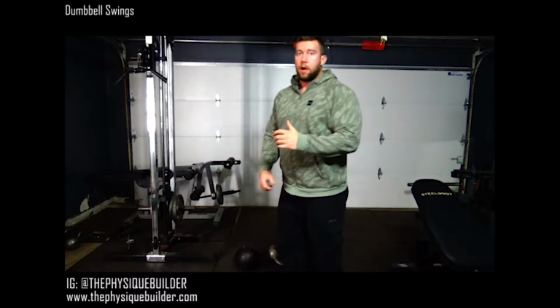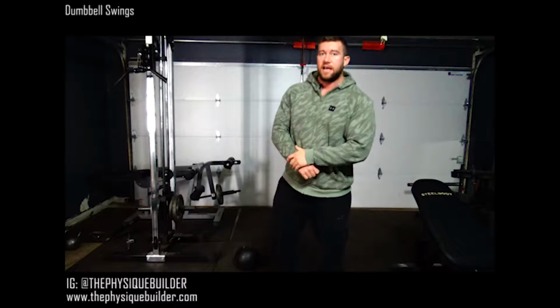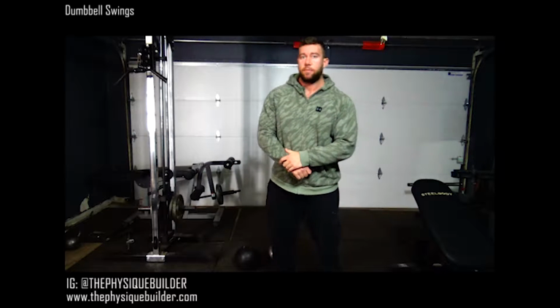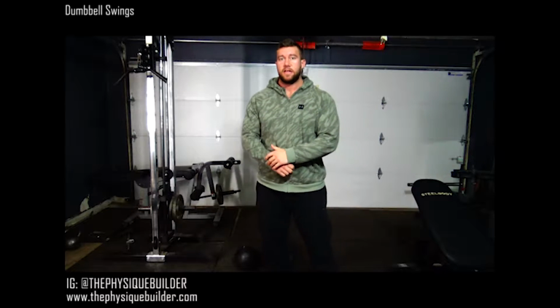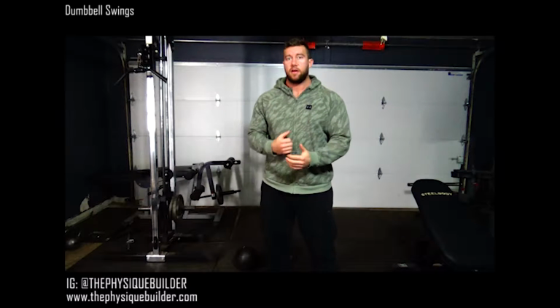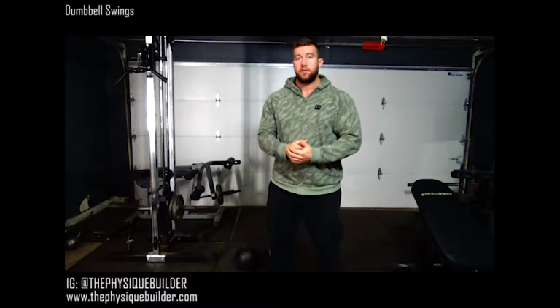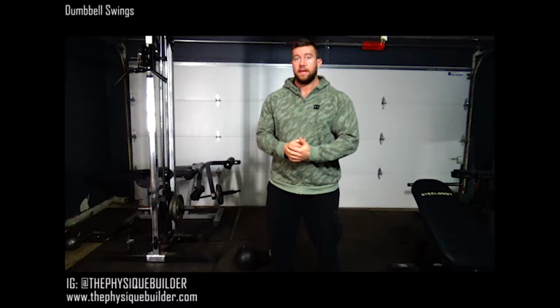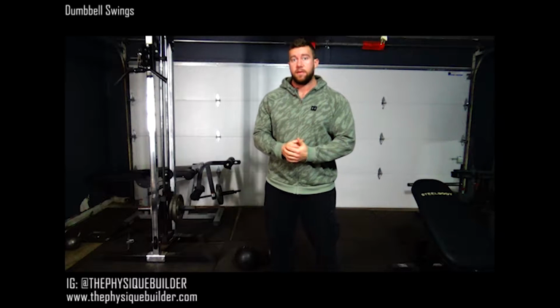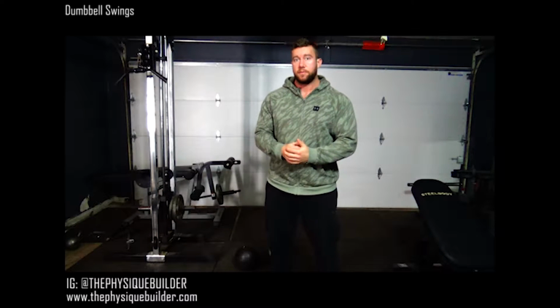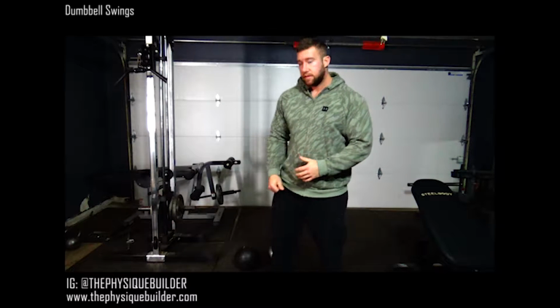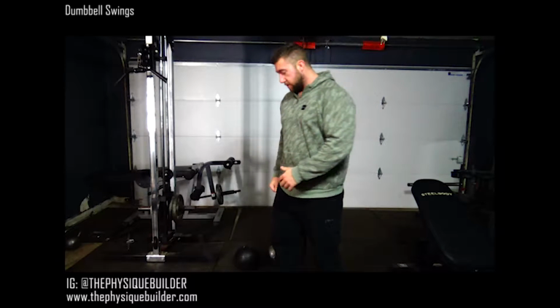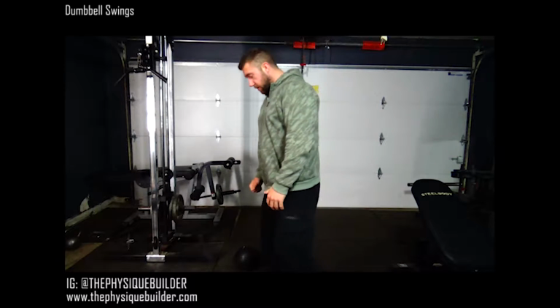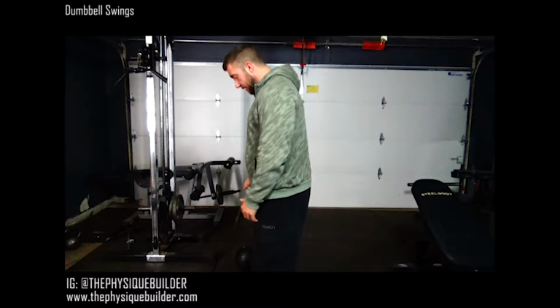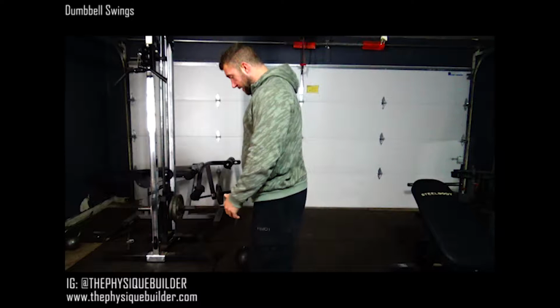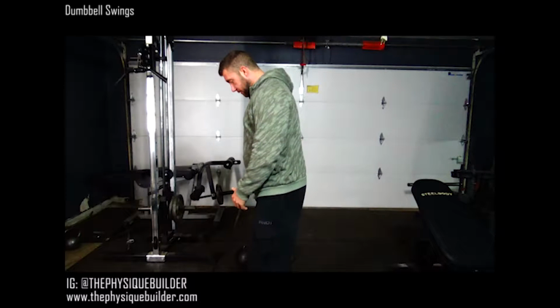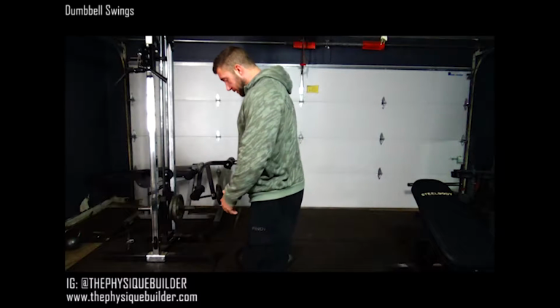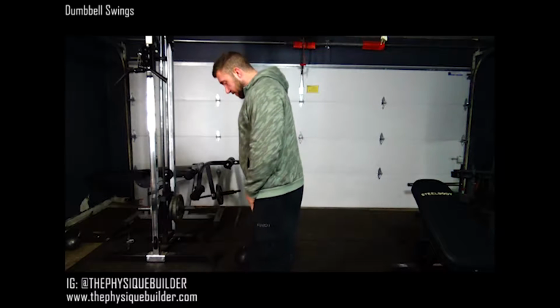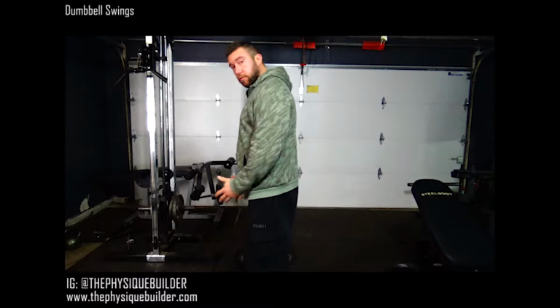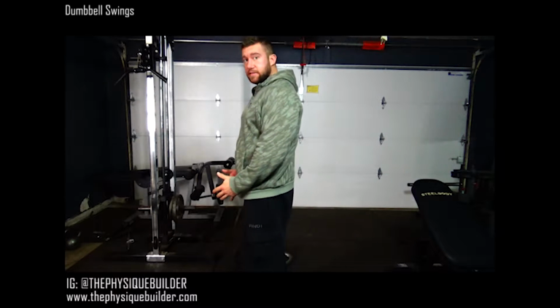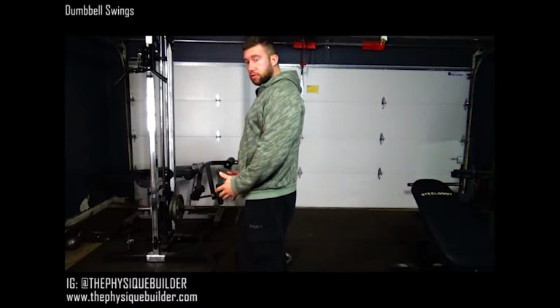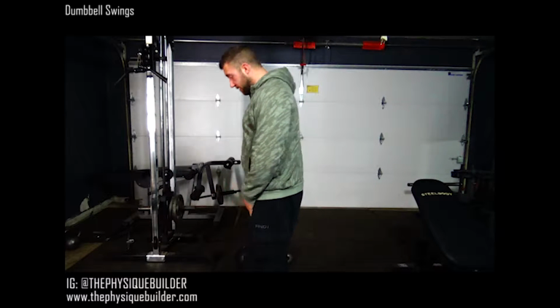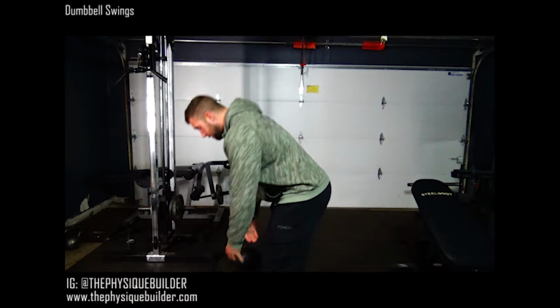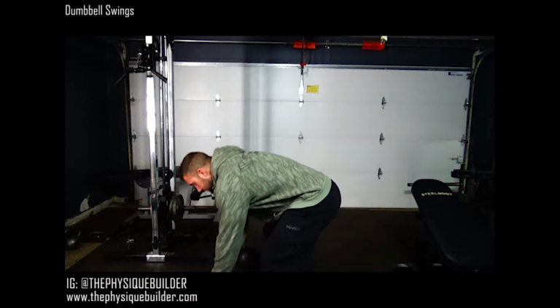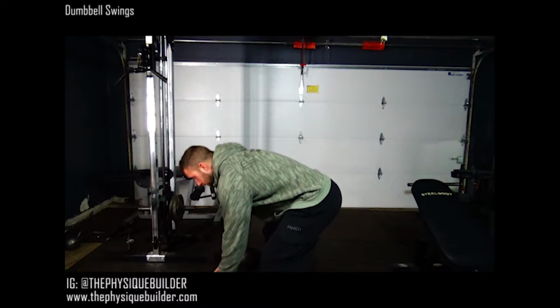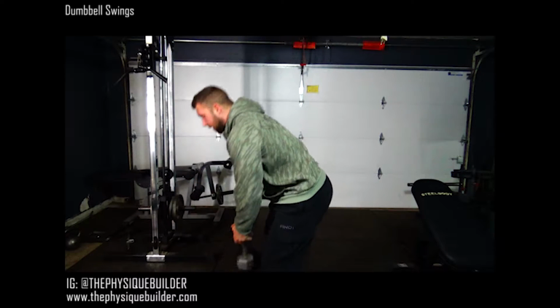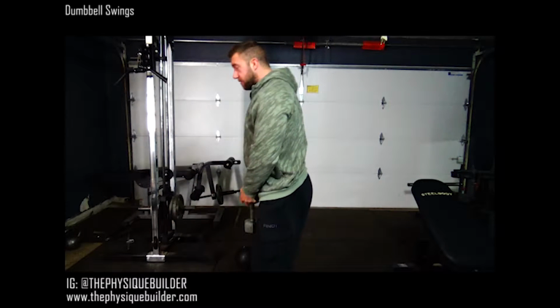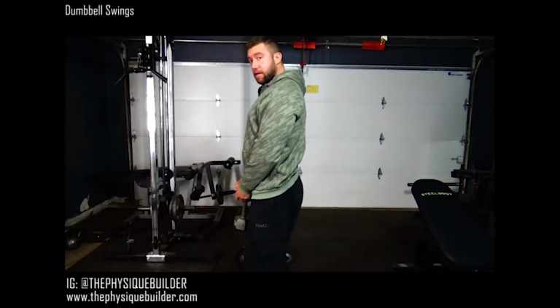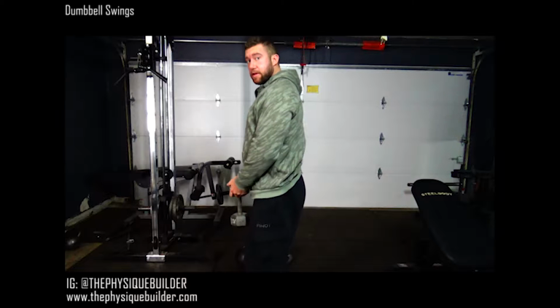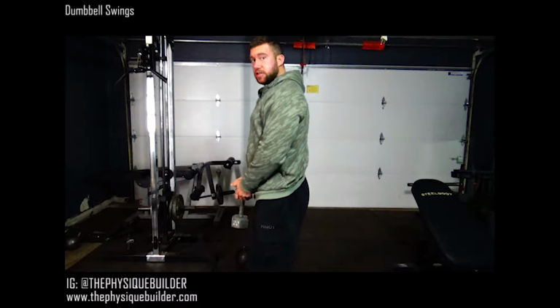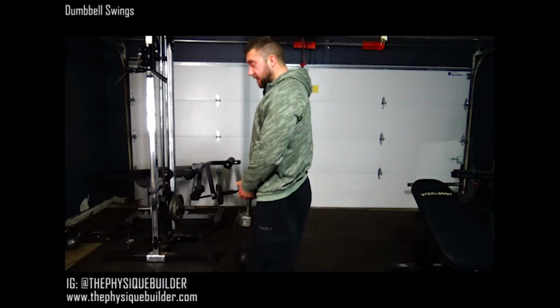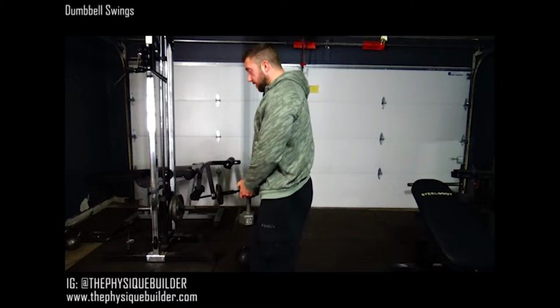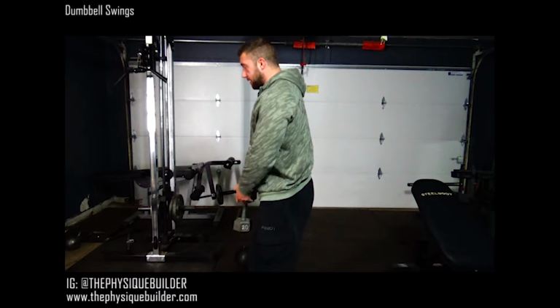Alright guys, I'm going to go ahead and show y'all how to do a dumbbell swing. Feet a little bit outside shoulder width, you're going to grab your dumbbell — just like a kettlebell swing.